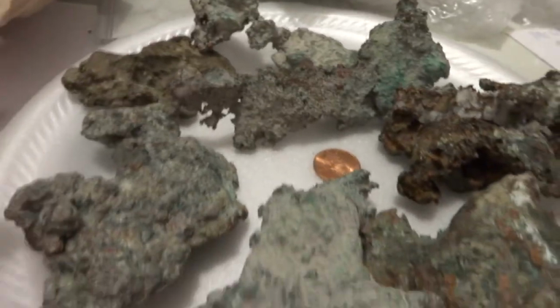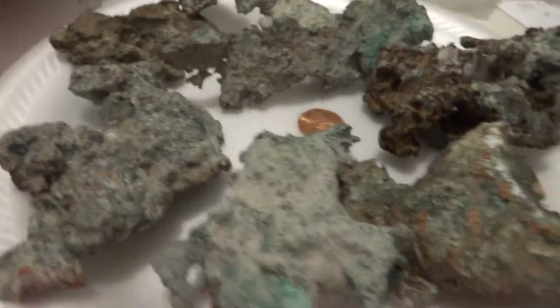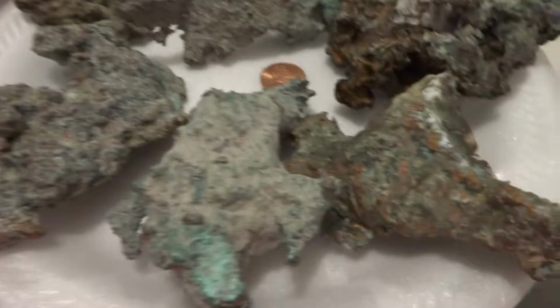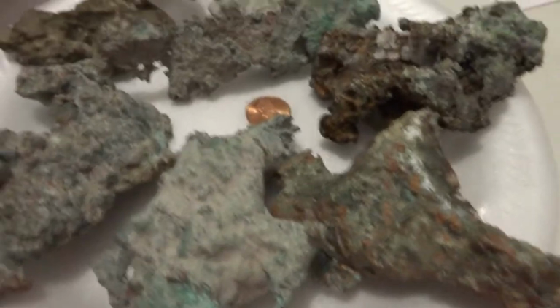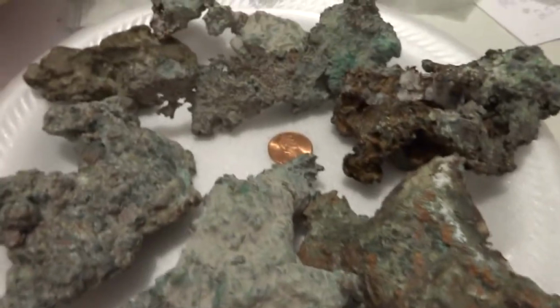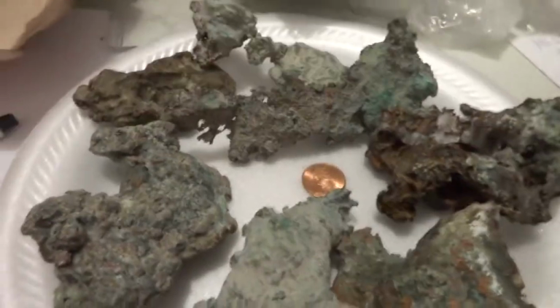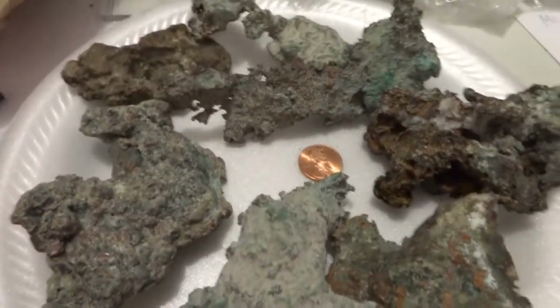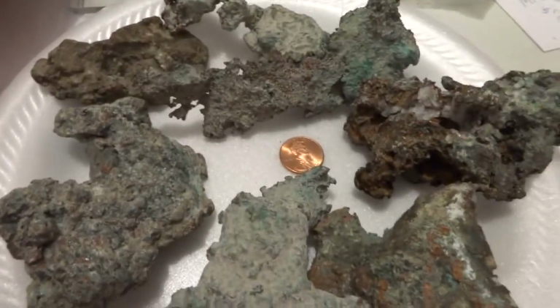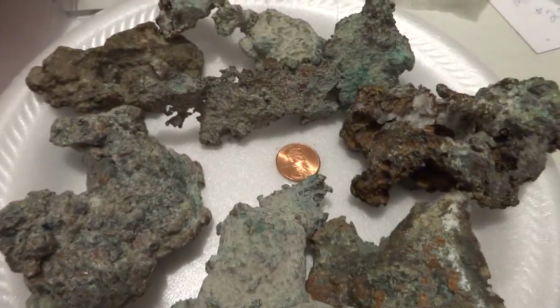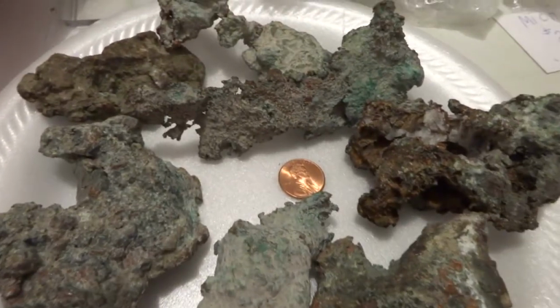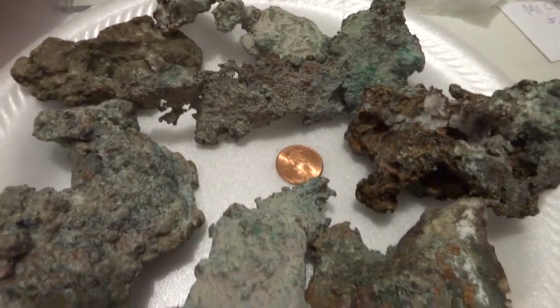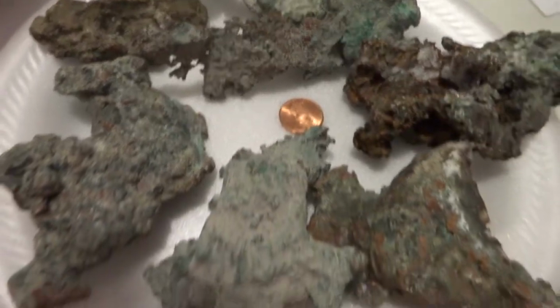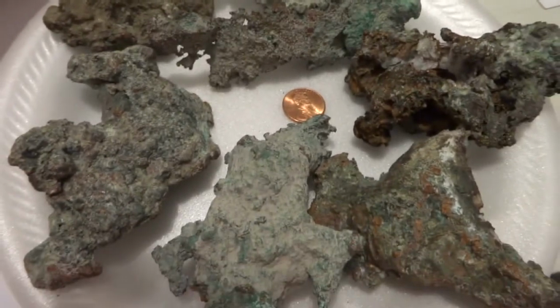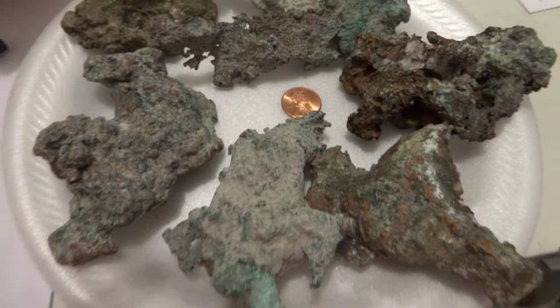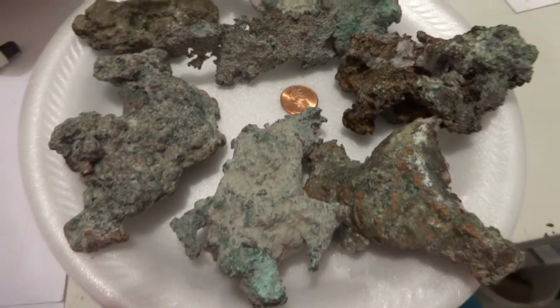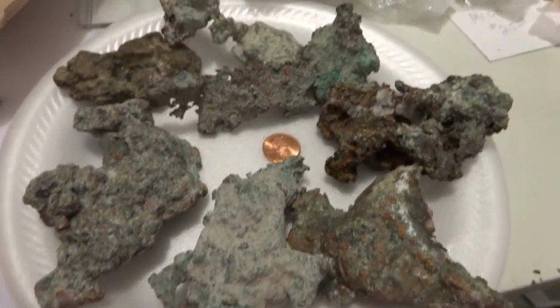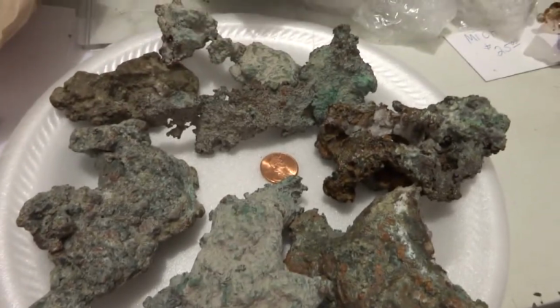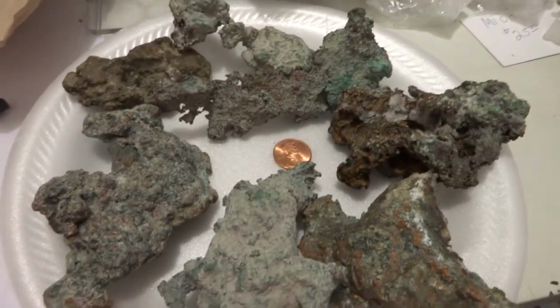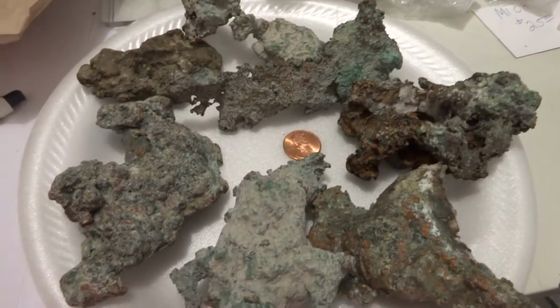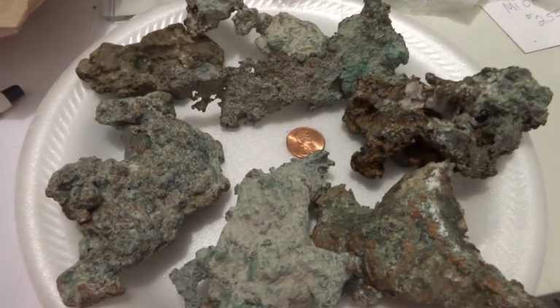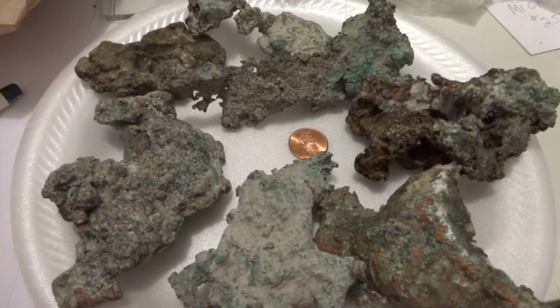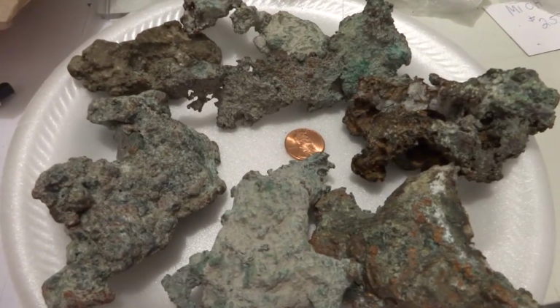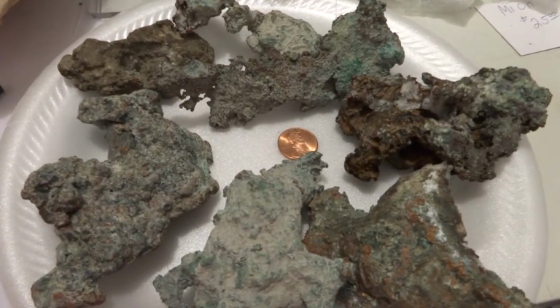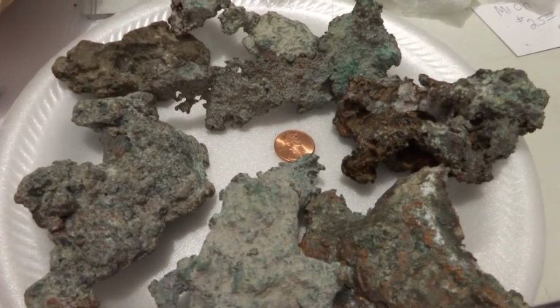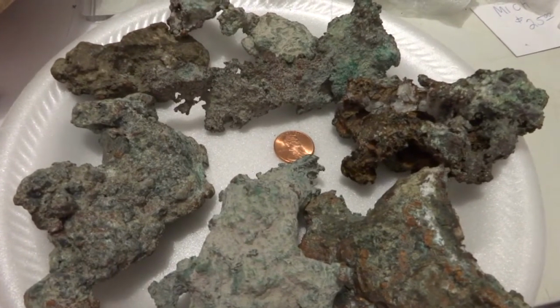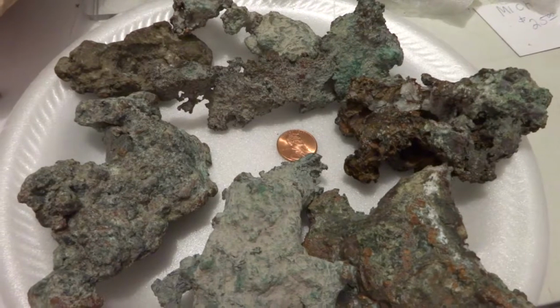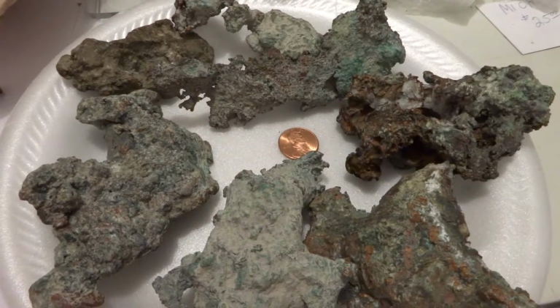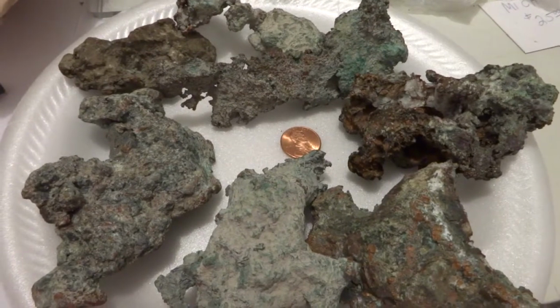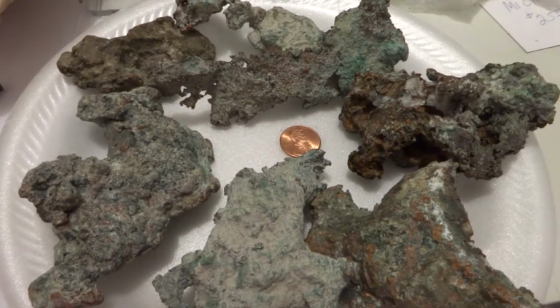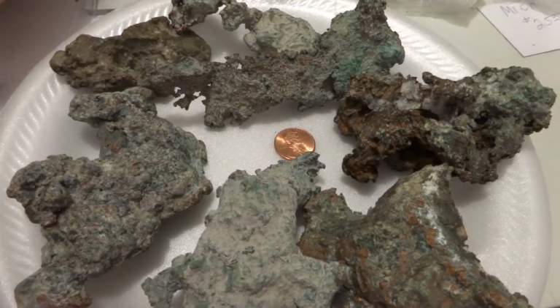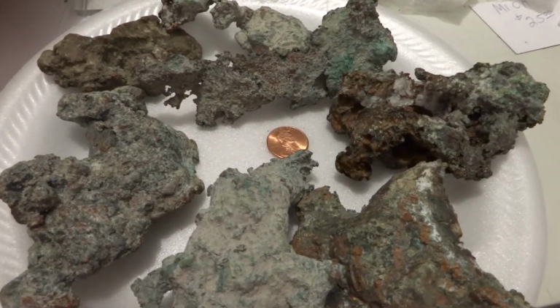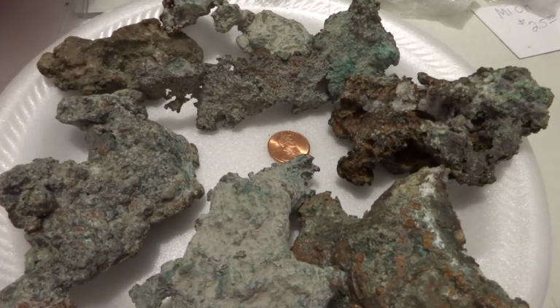I will weigh this and we will have an idea of what I can sell it for then. Thanks for your support for Ark of Grace Orphanage in Chapata, Zambia. Bye for now.